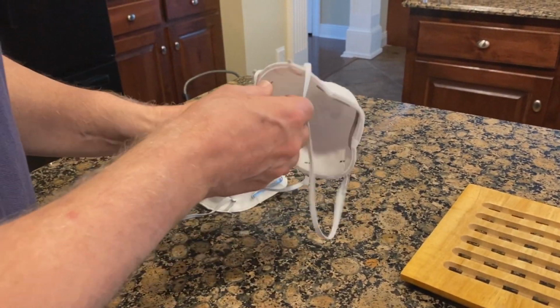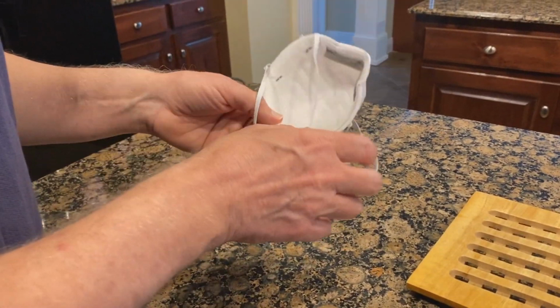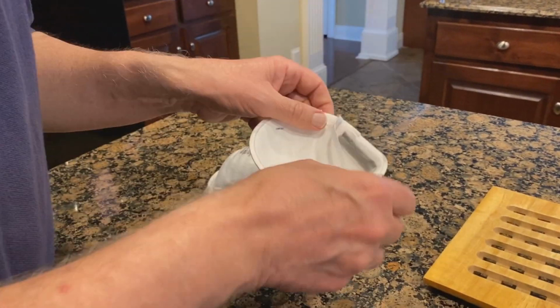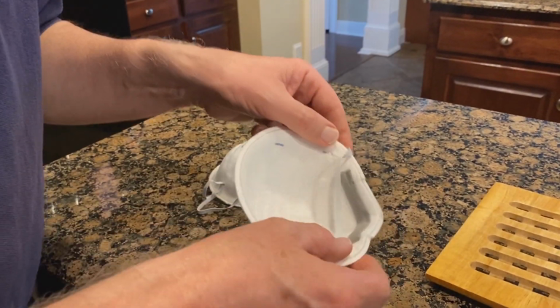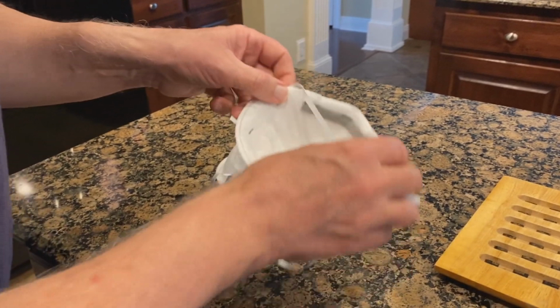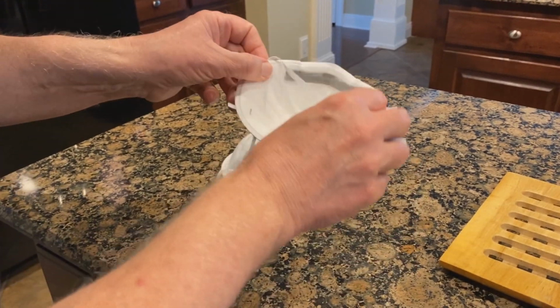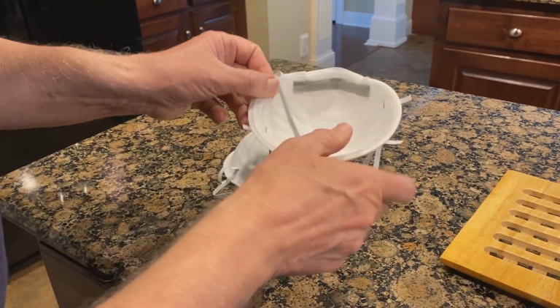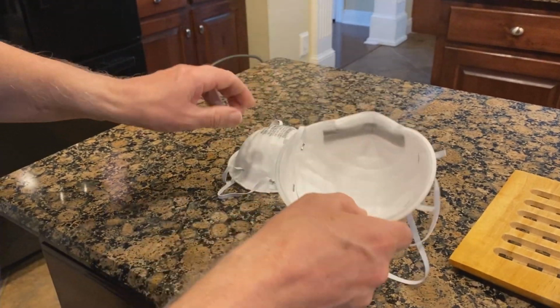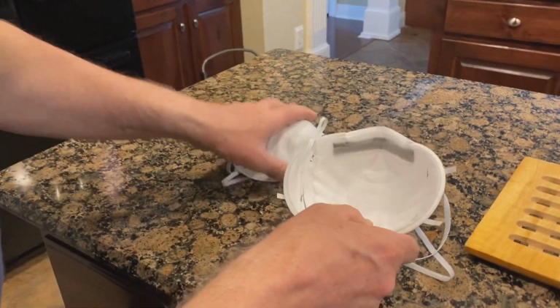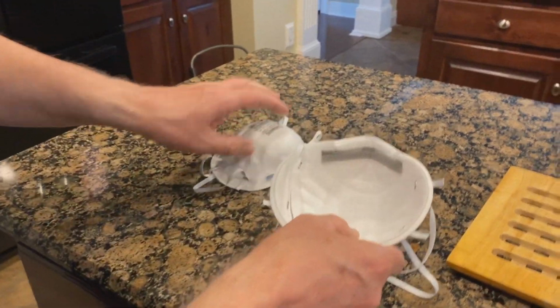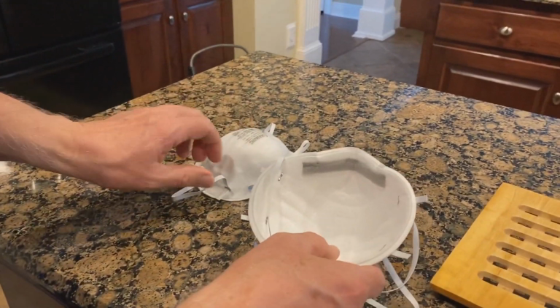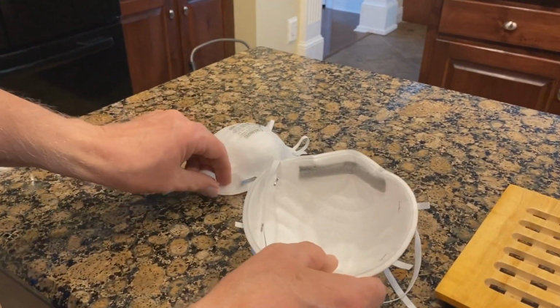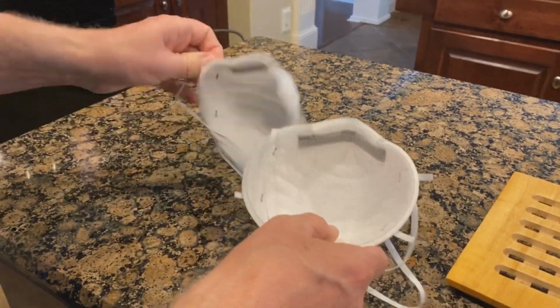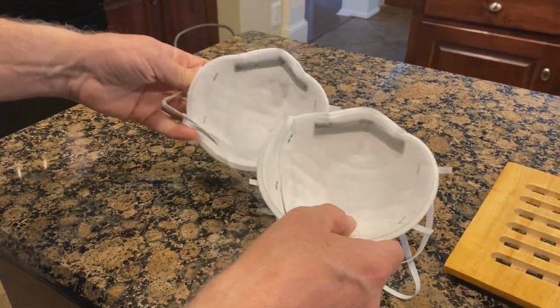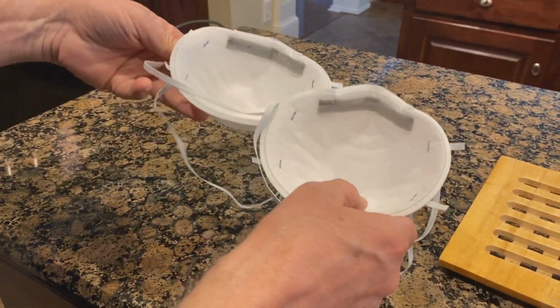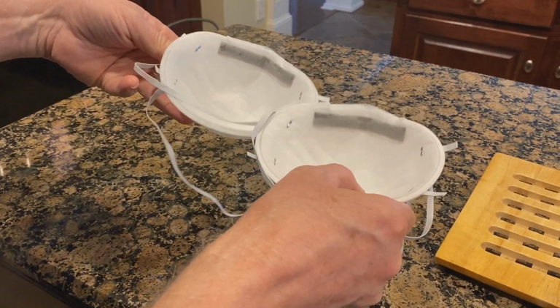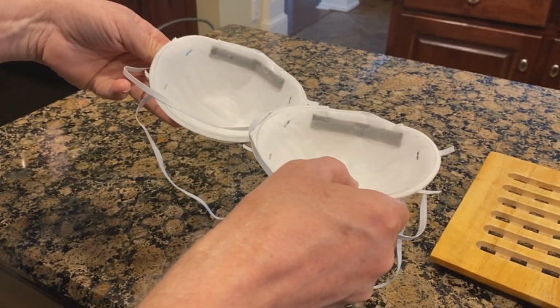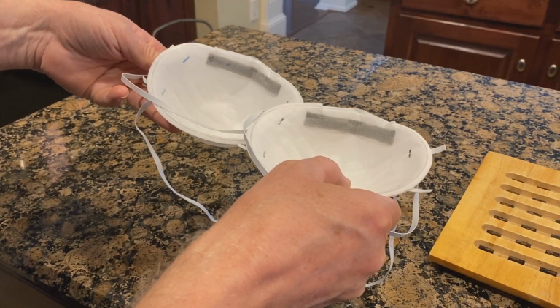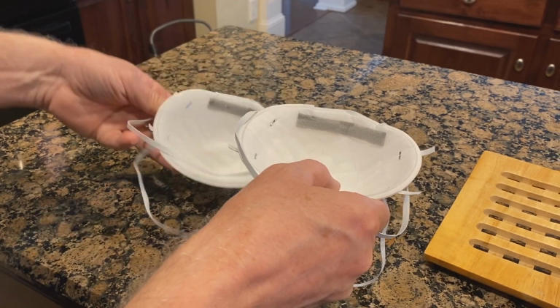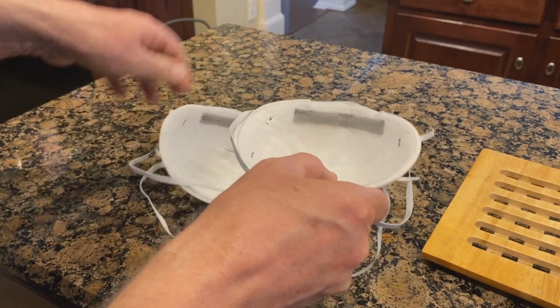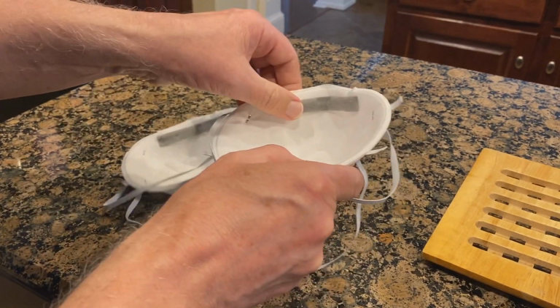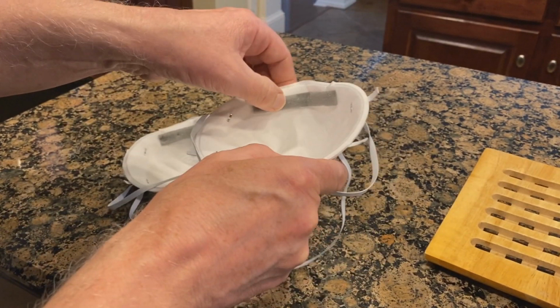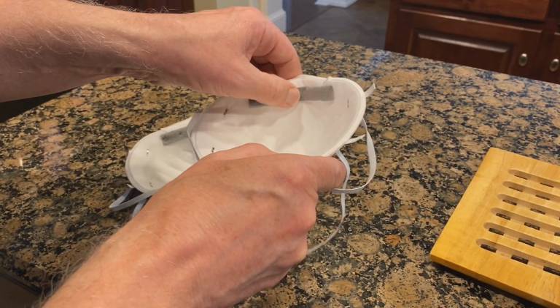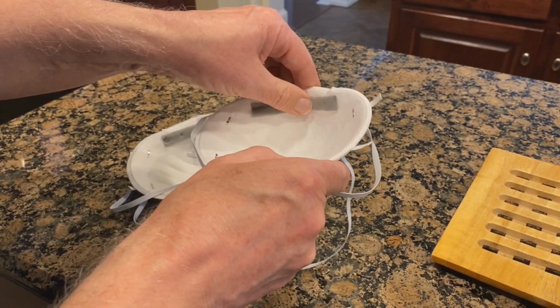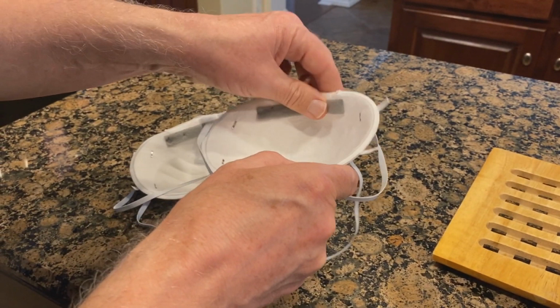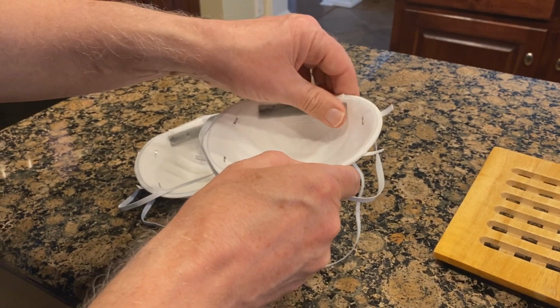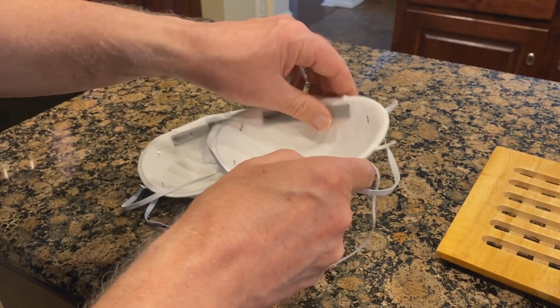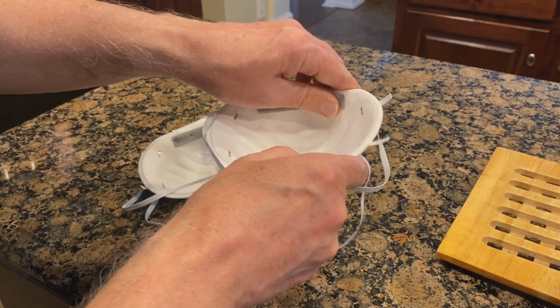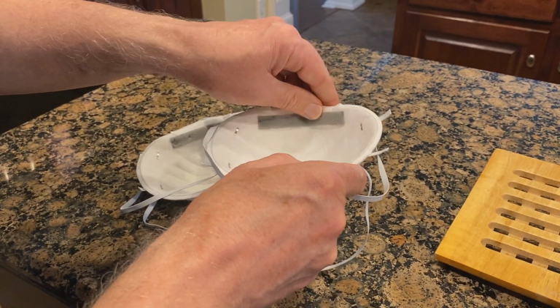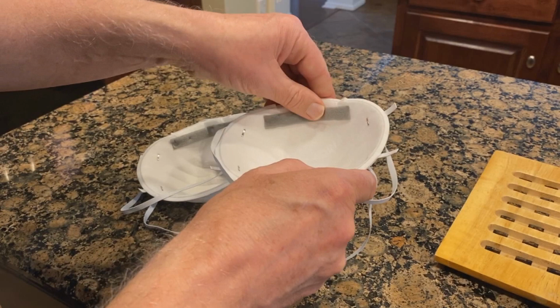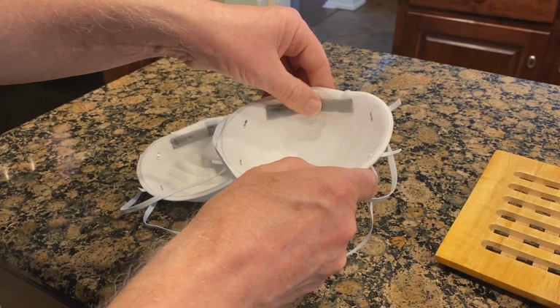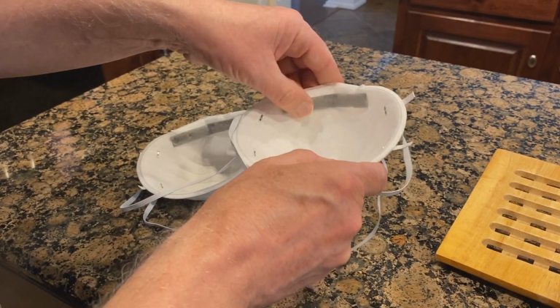Let's take a look here. Let's compare the nose bridges — that seems still to be intact. It's actually very solid. It's very intact.